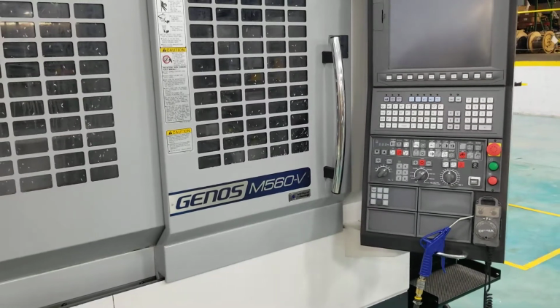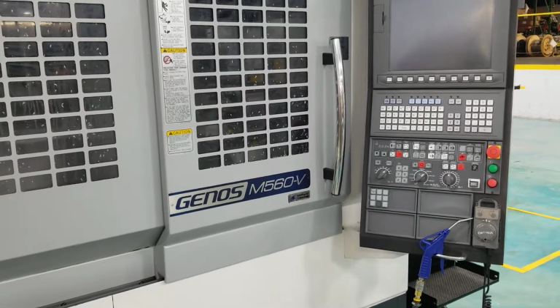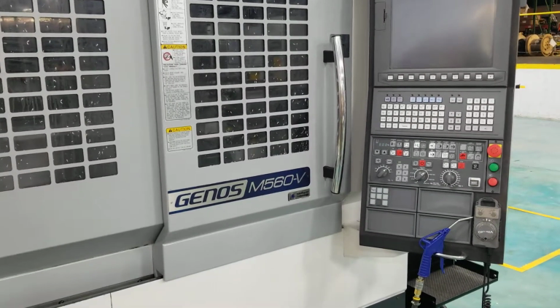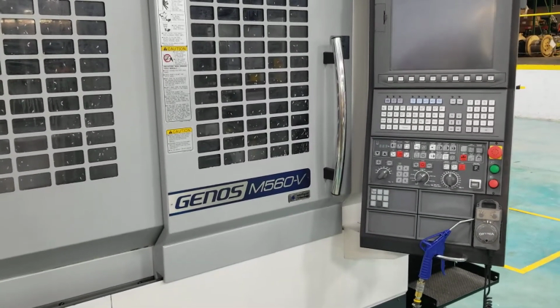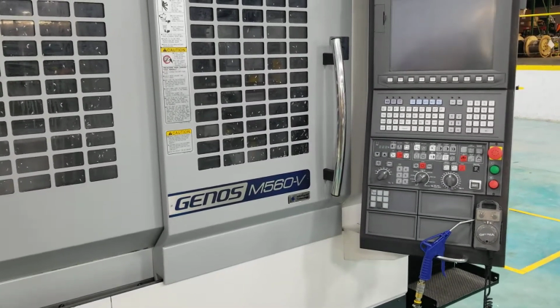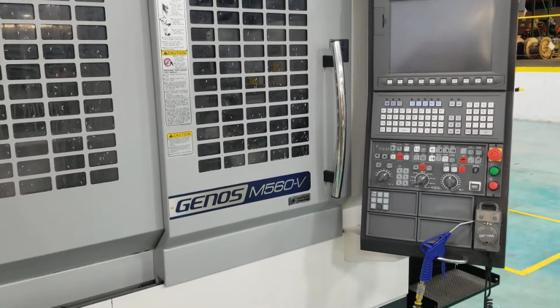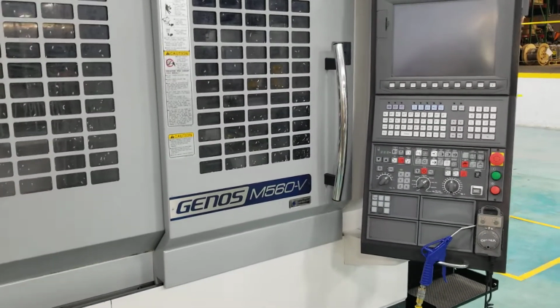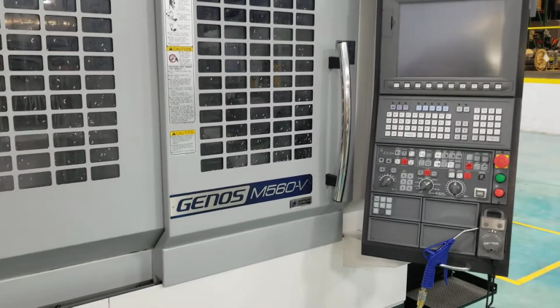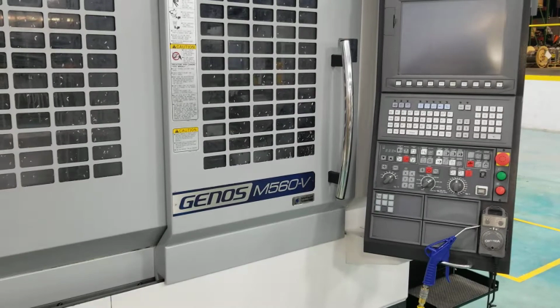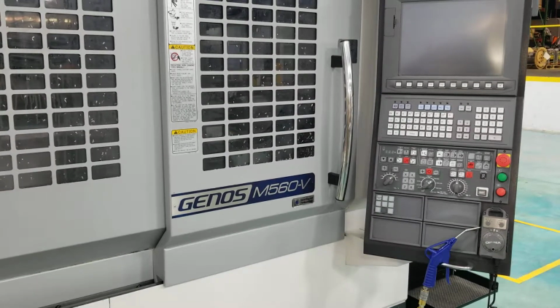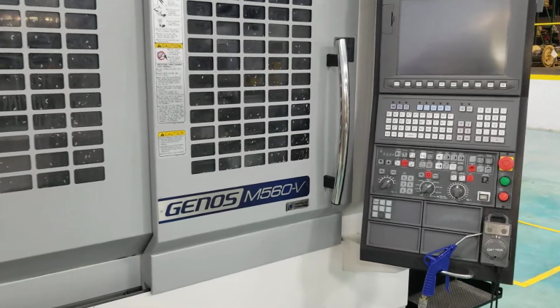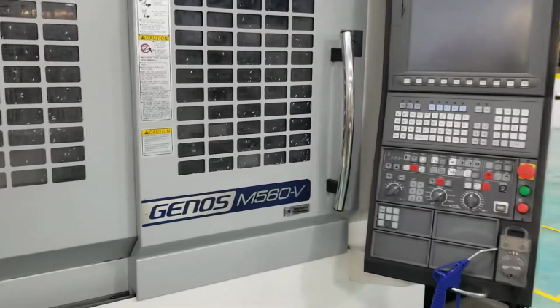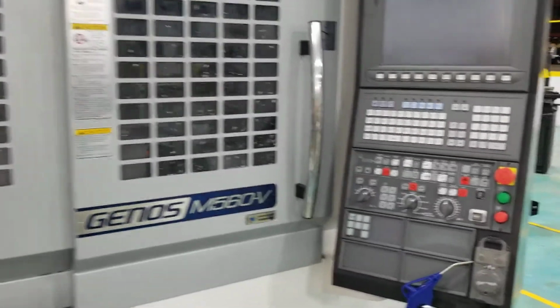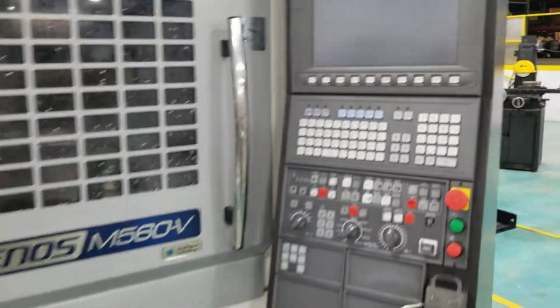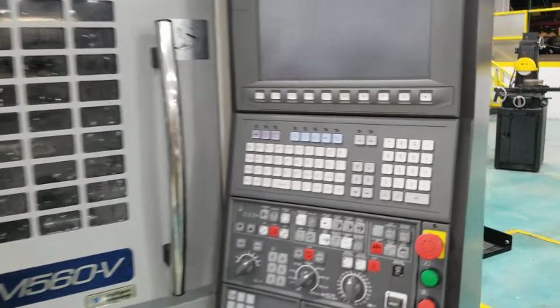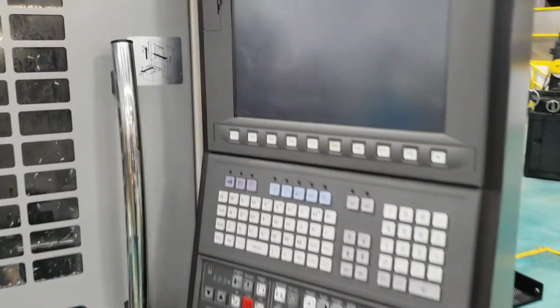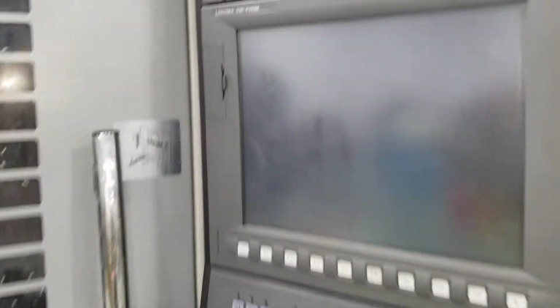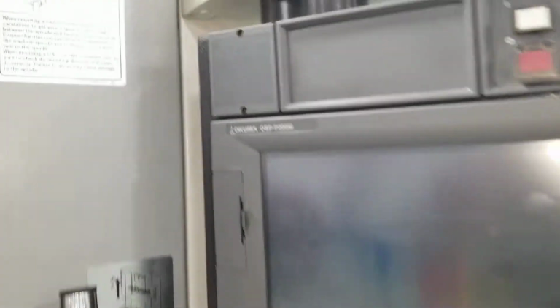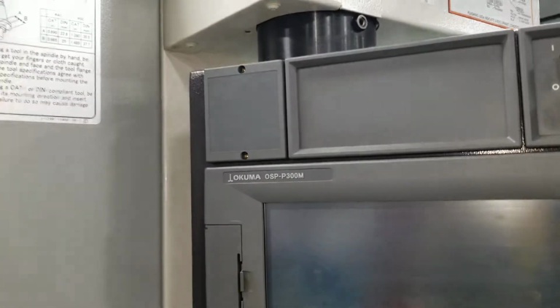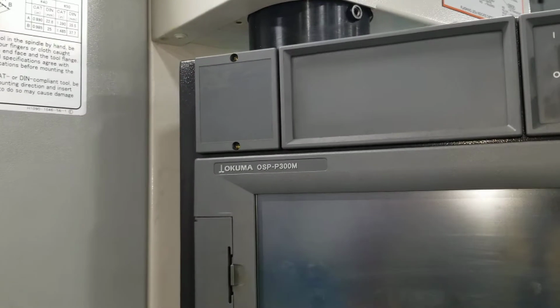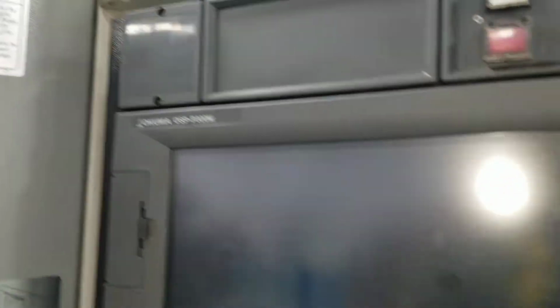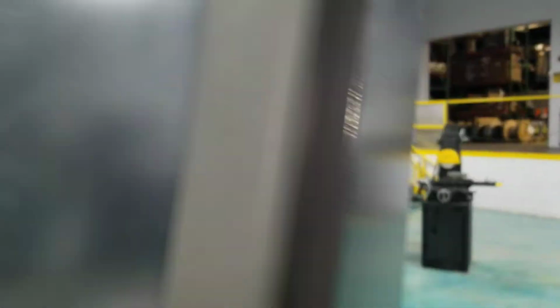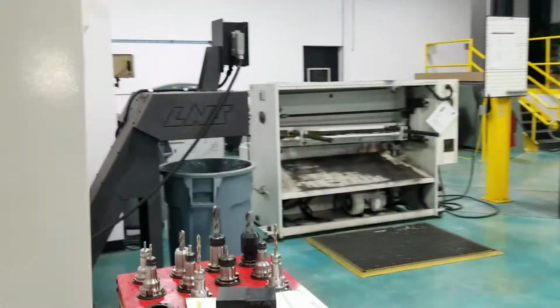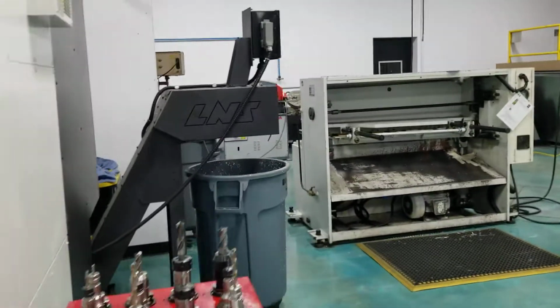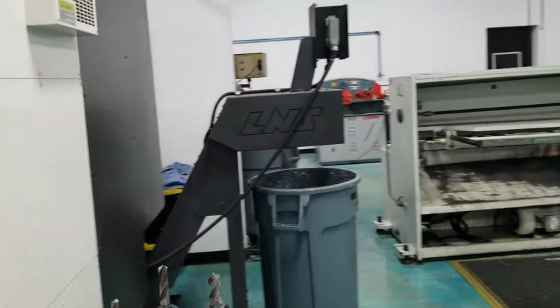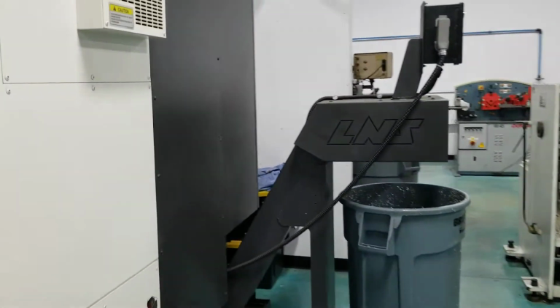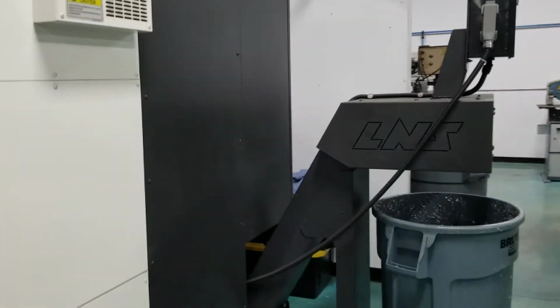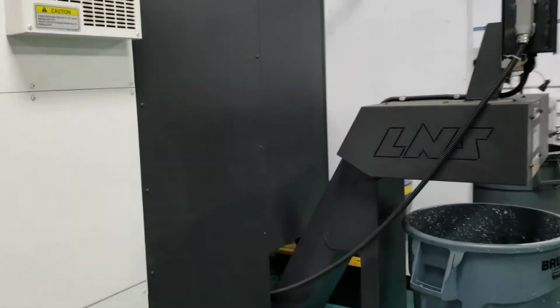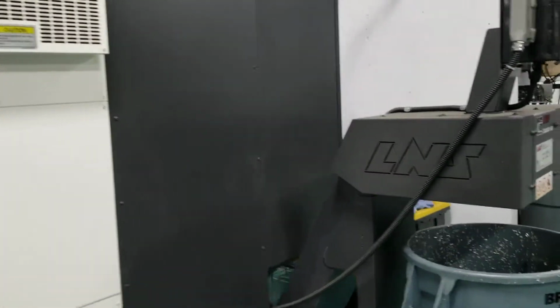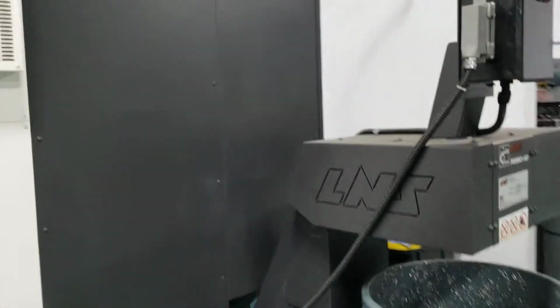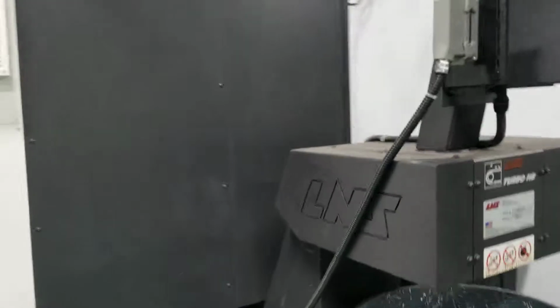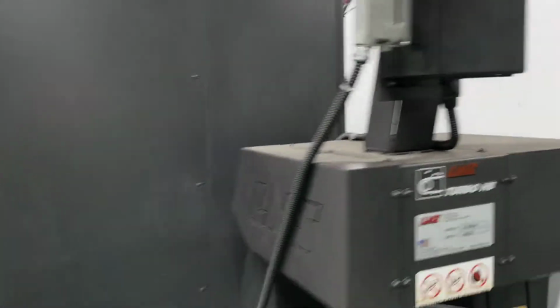I want to make a basic video of how to operate the Okuma M560 vertical machine using the Okuma OSP300M control. I'm going to show you guys how to turn on the machine completely.